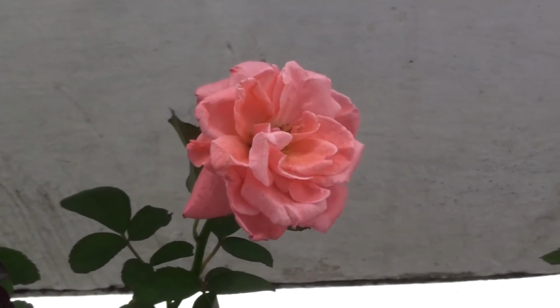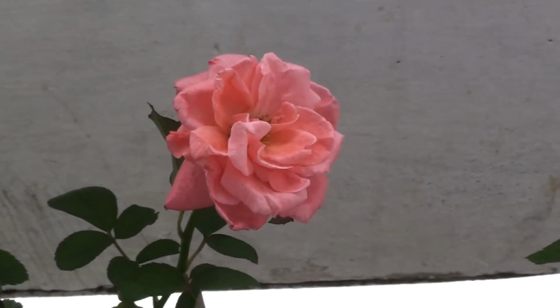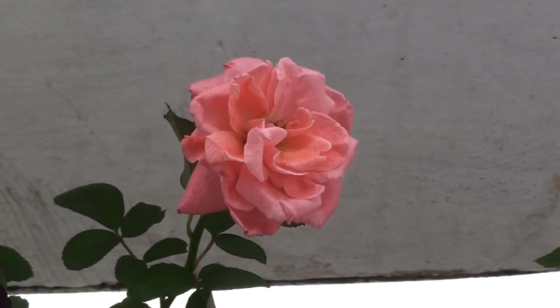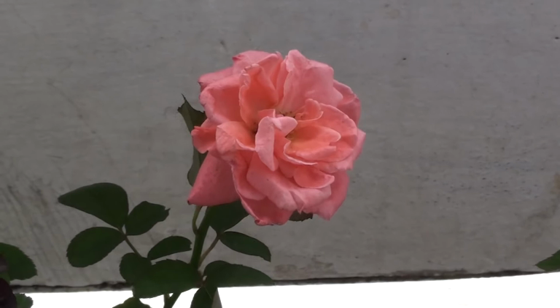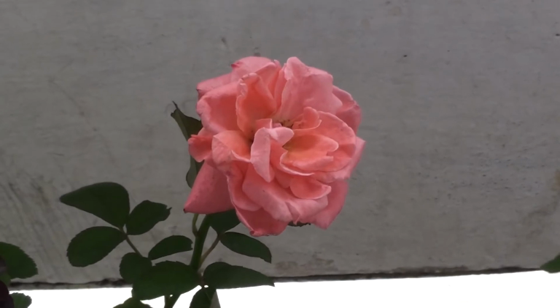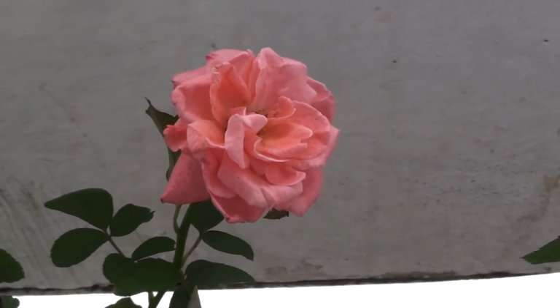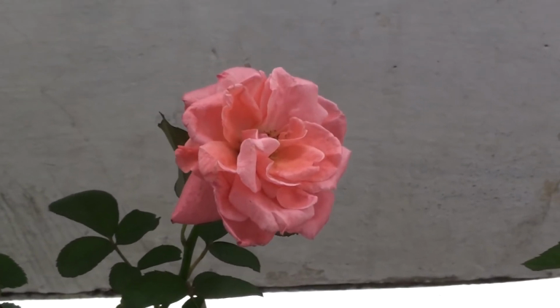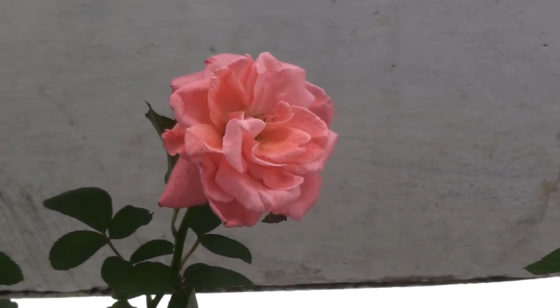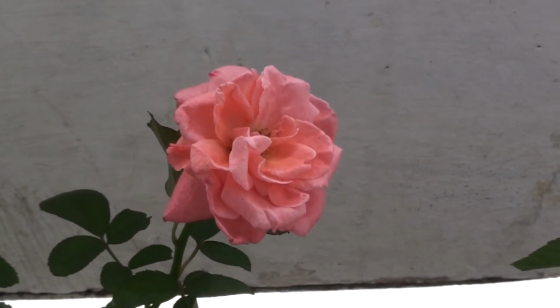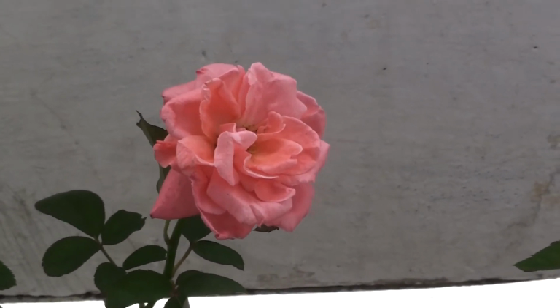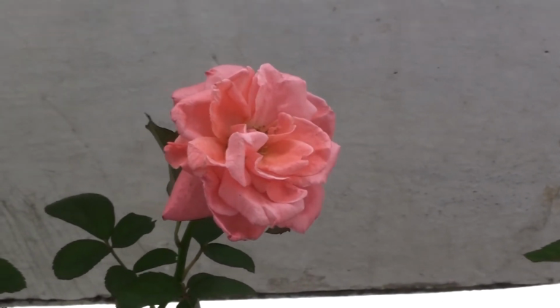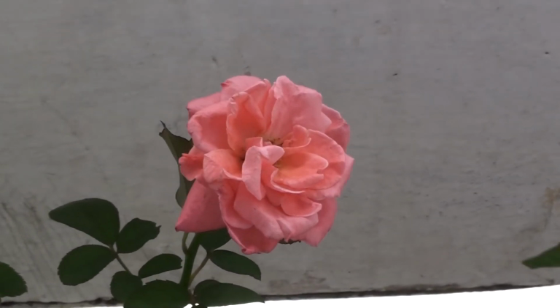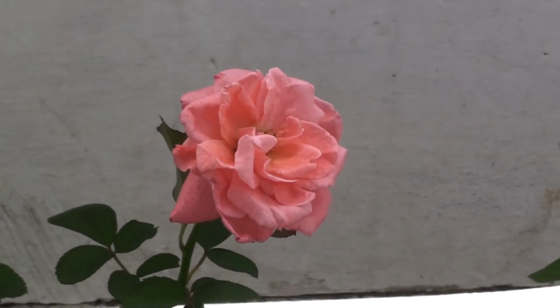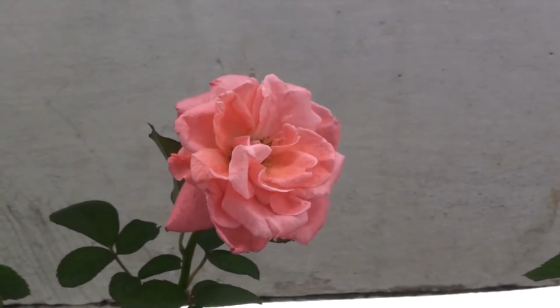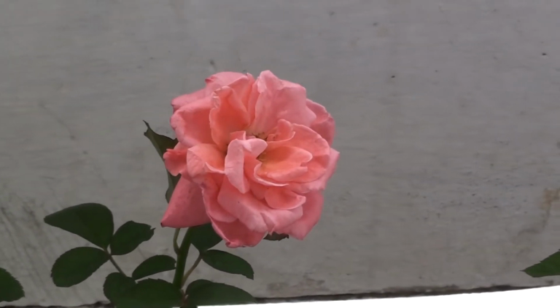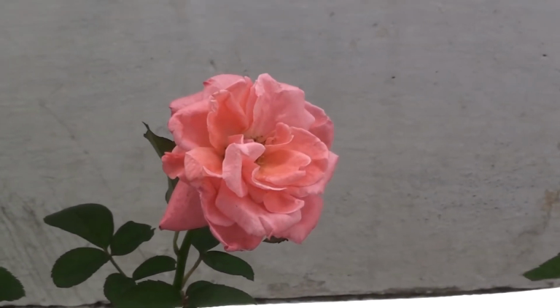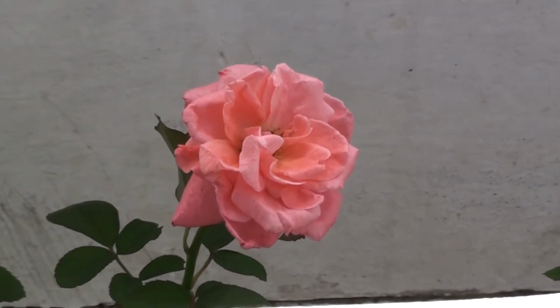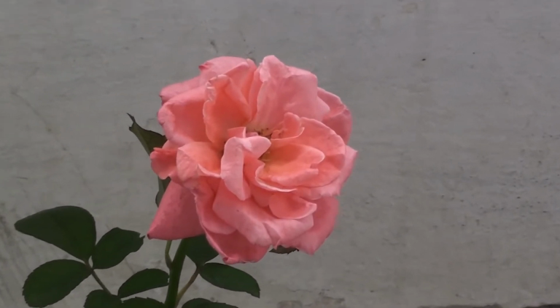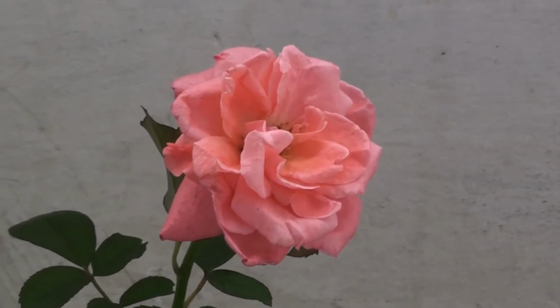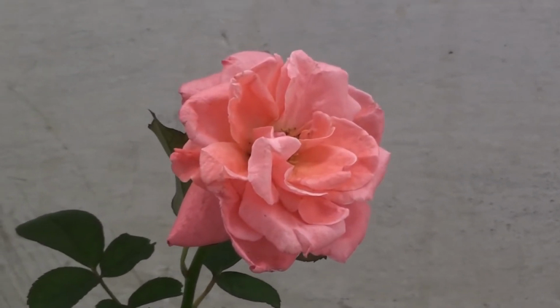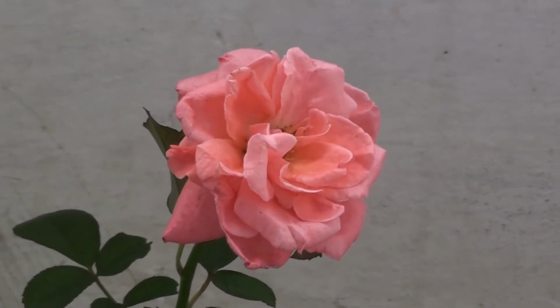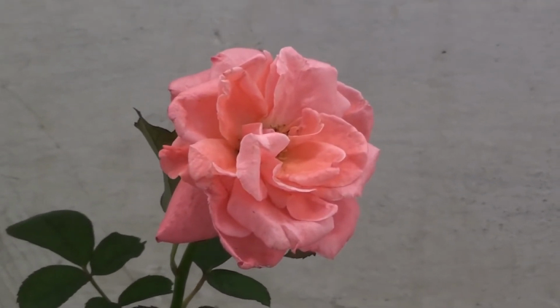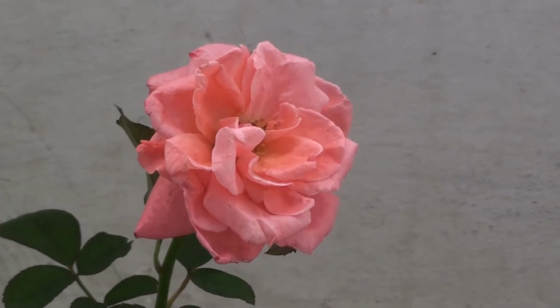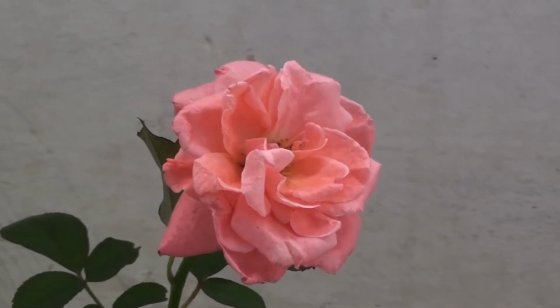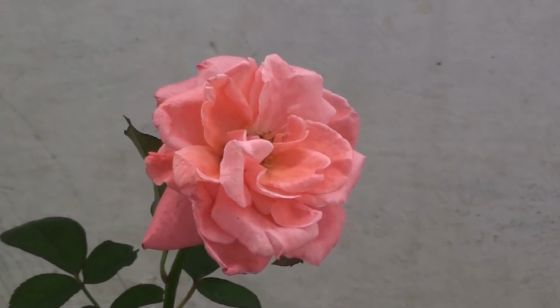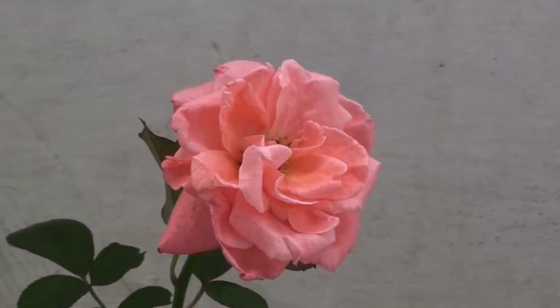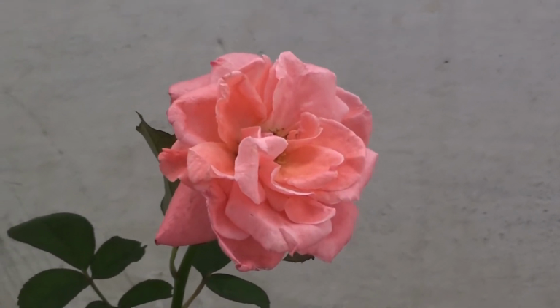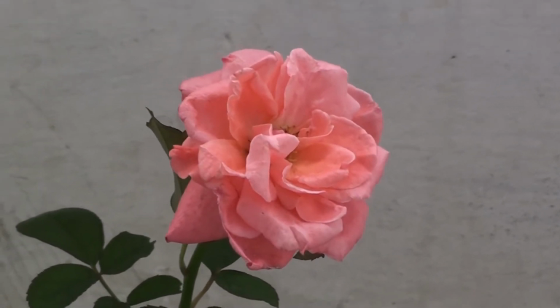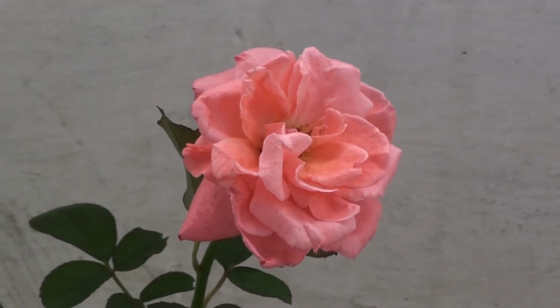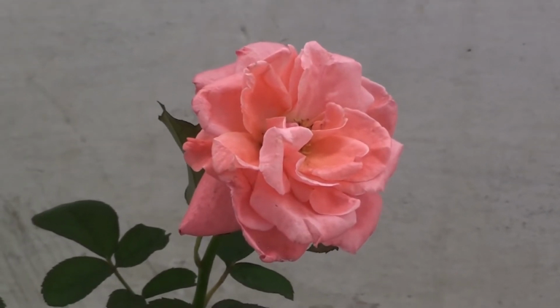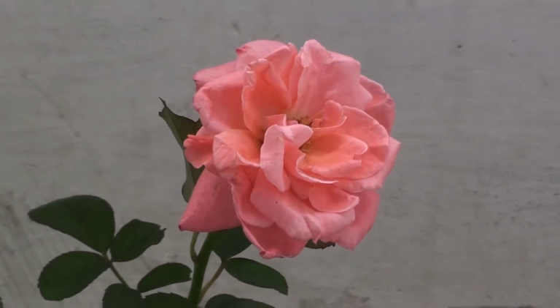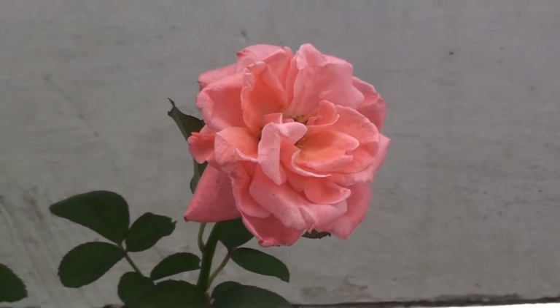These beautiful rose flowers are on the balcony of our flat, block 20, flat 28, Southeastern Raleigh Colony Garden Bridge.